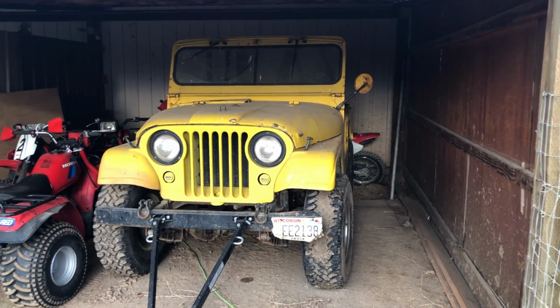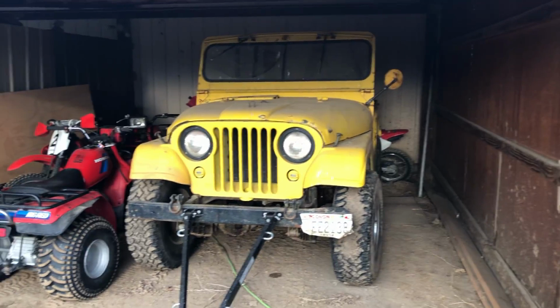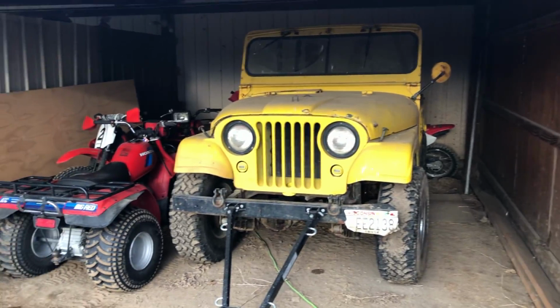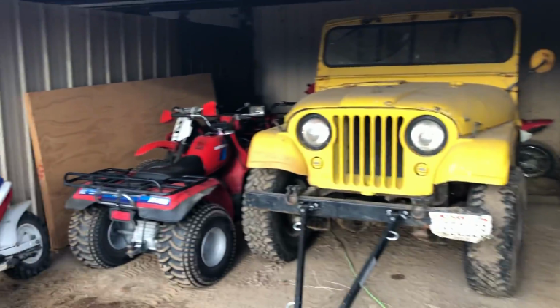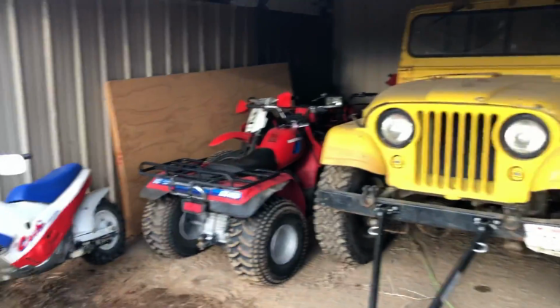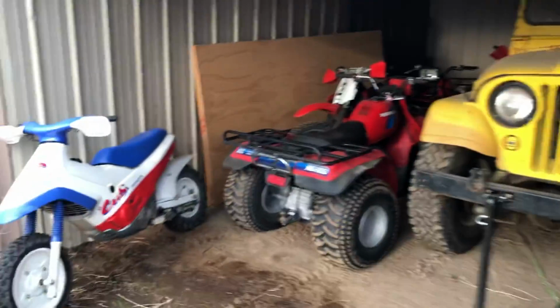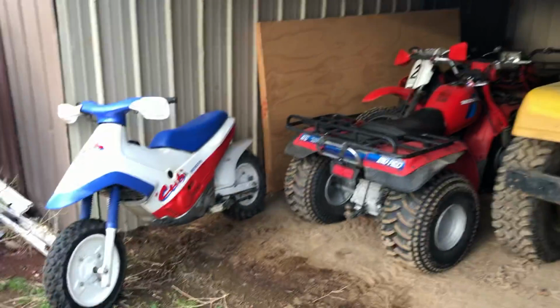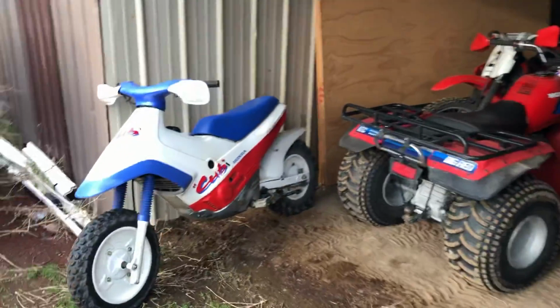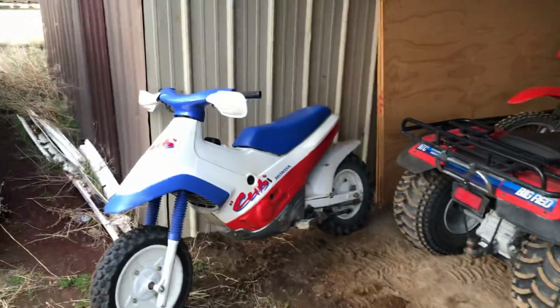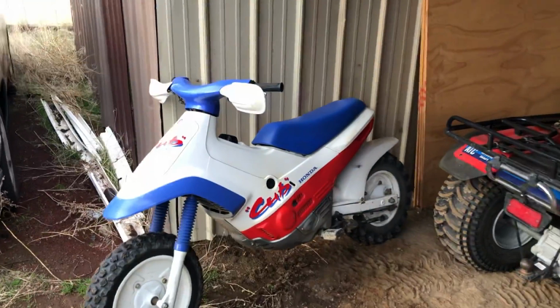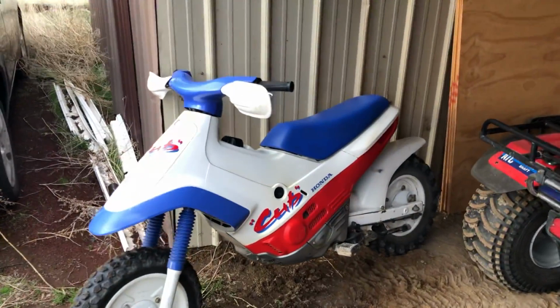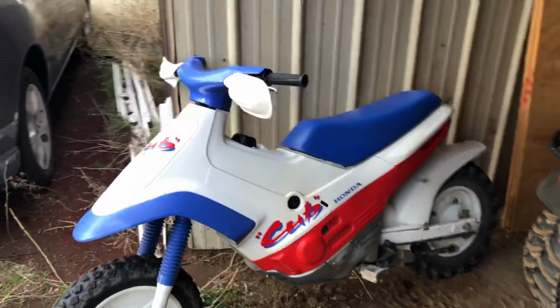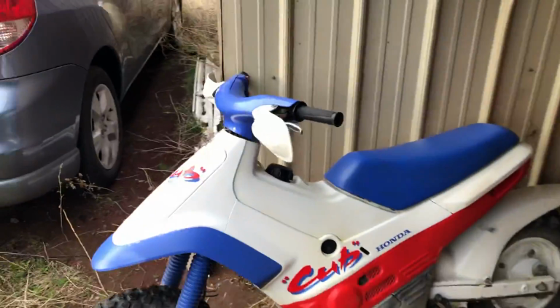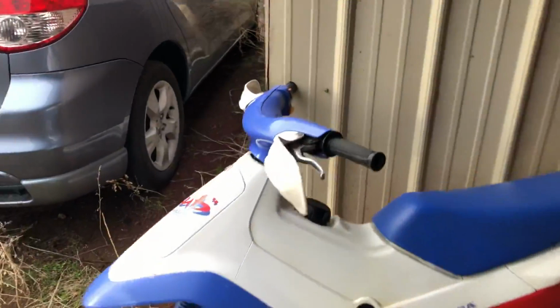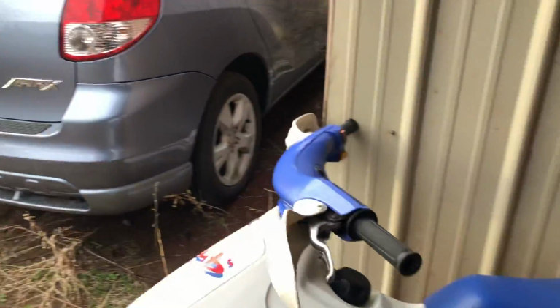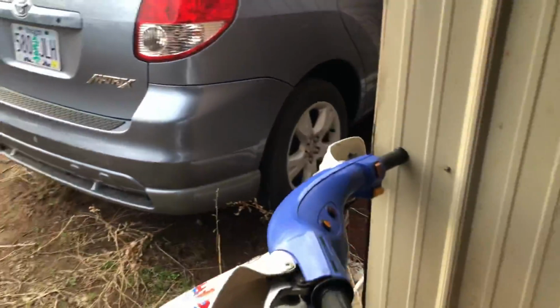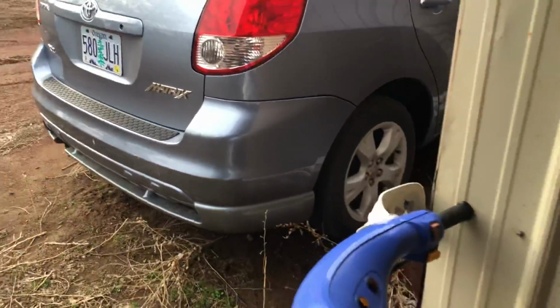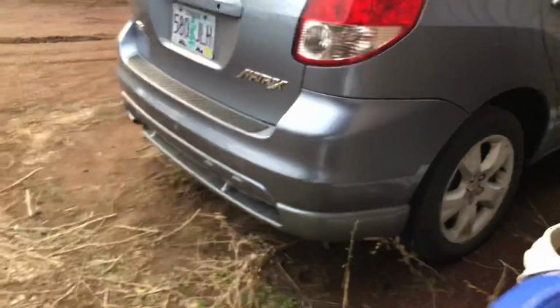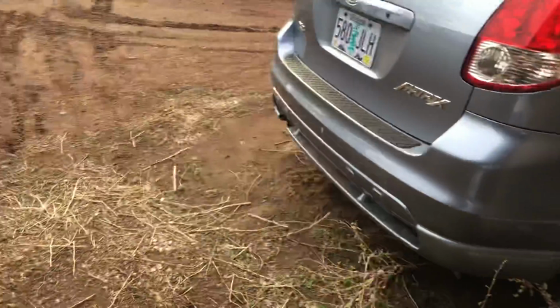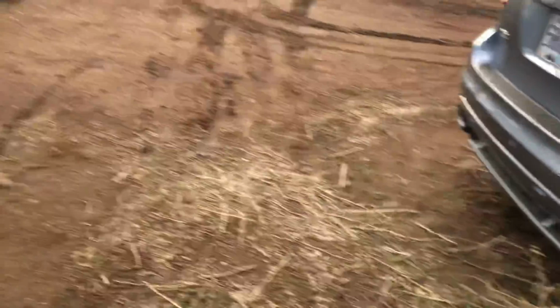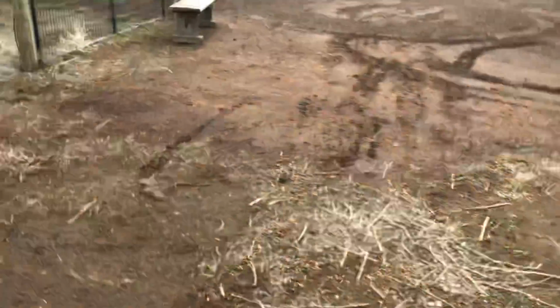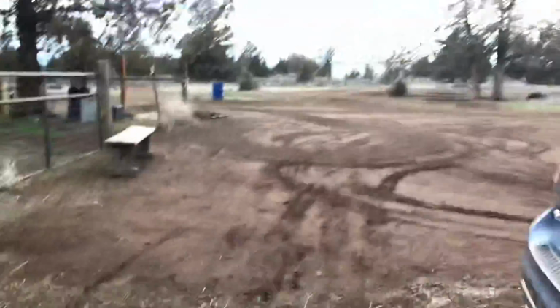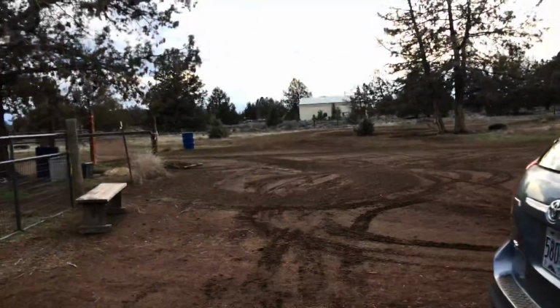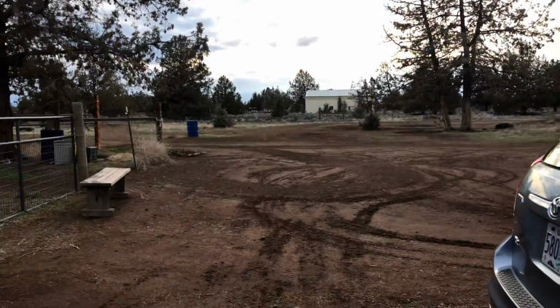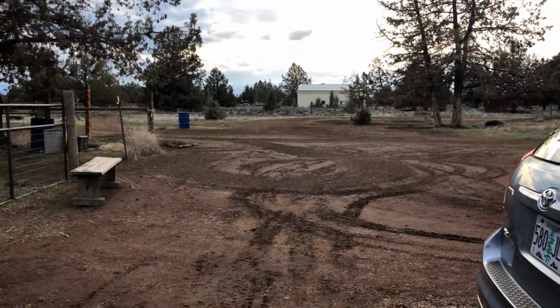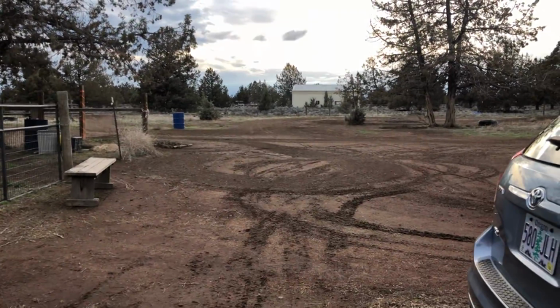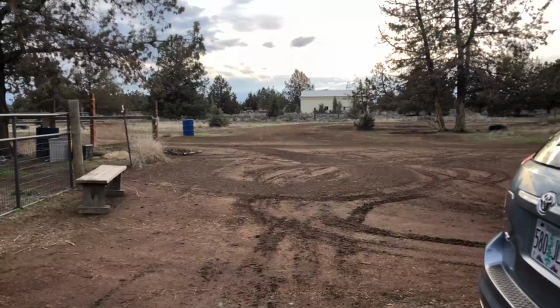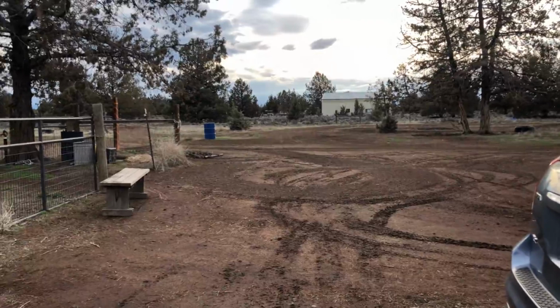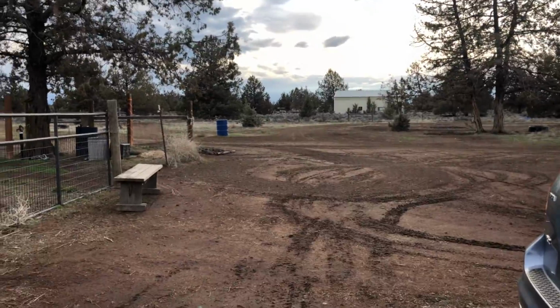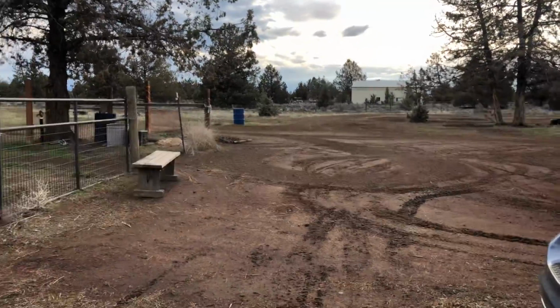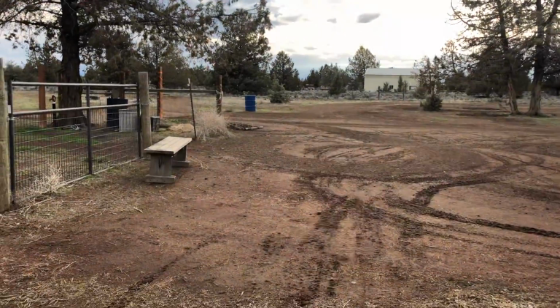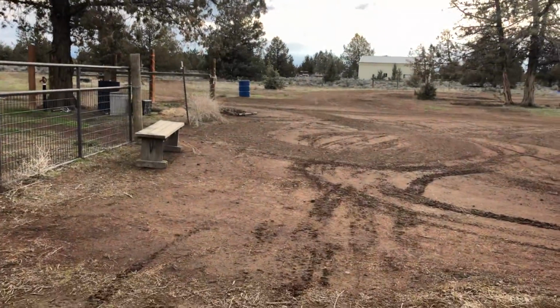Getting ready to rent a skid steer and get a dump truck load of dirt delivered to the track. I'd like to get your input on where I'm thinking about making some more jumps.